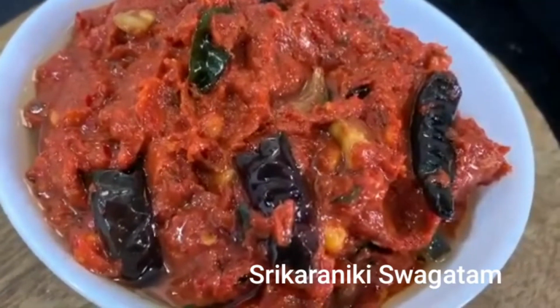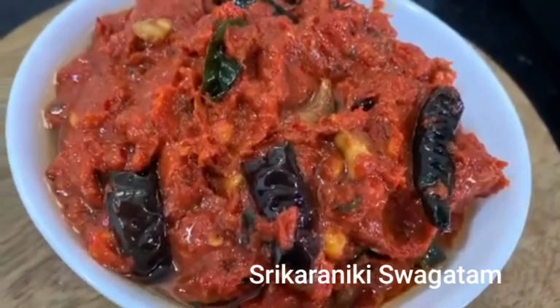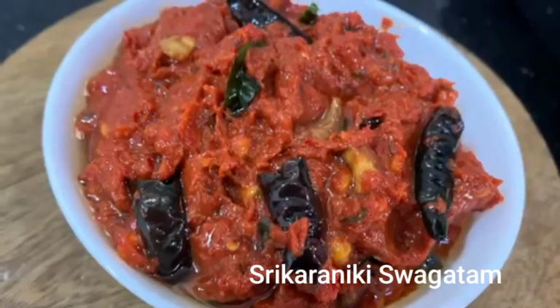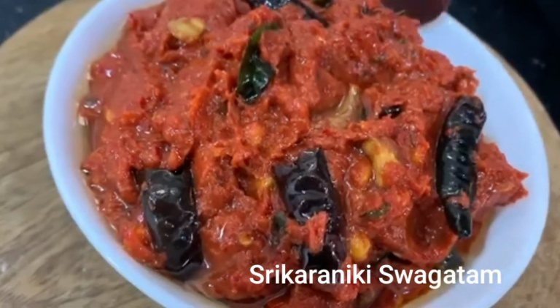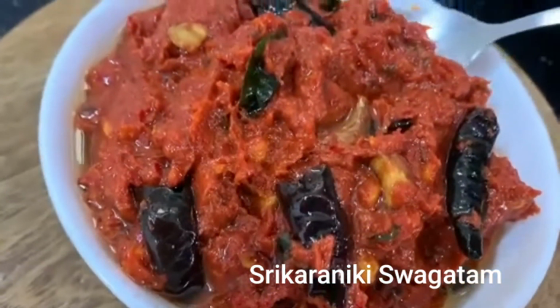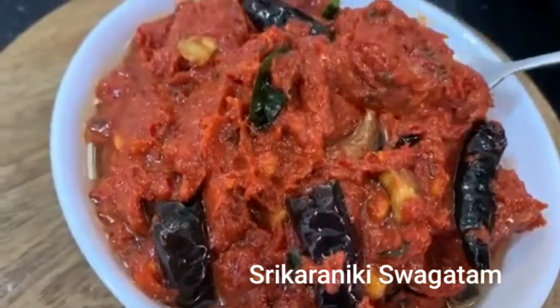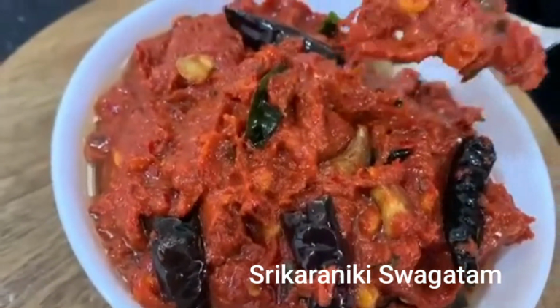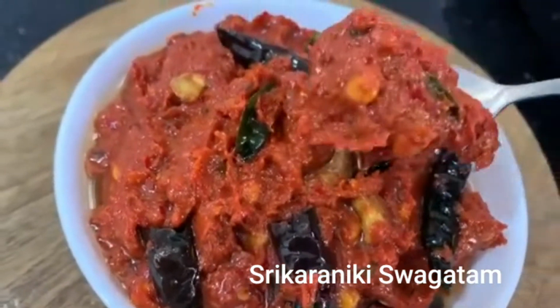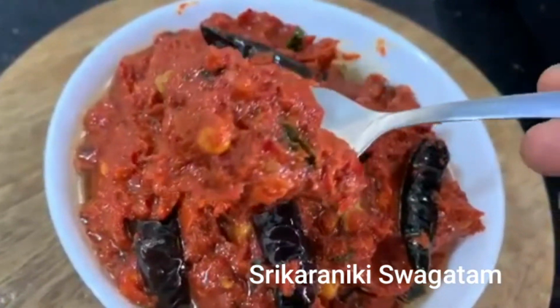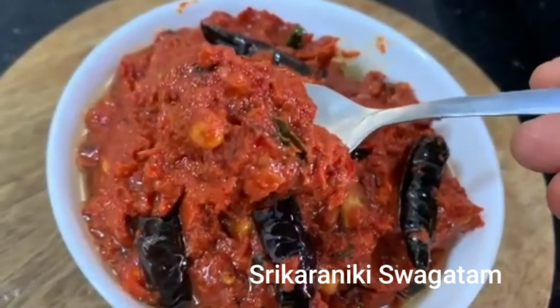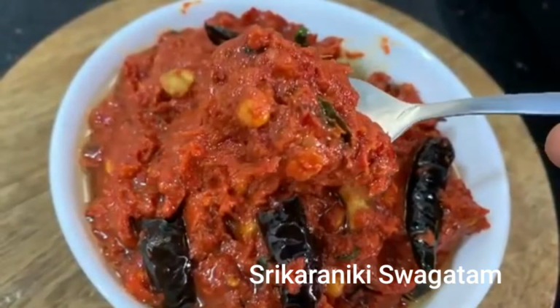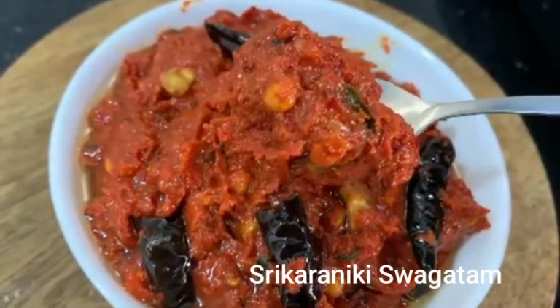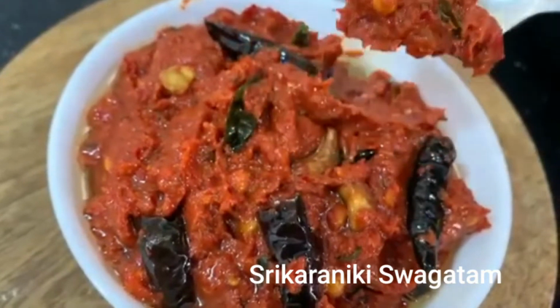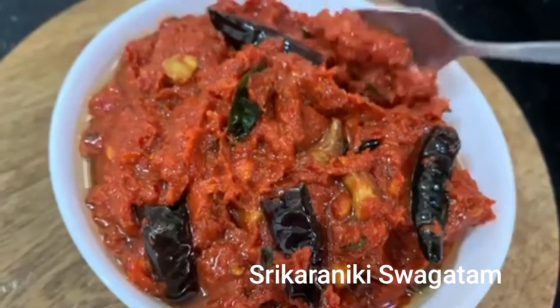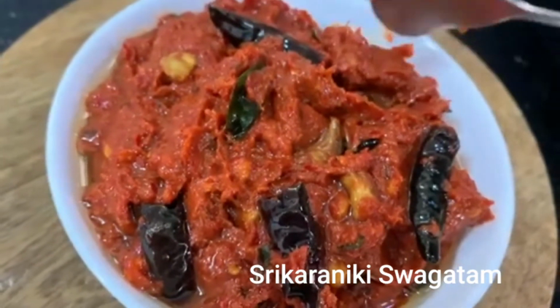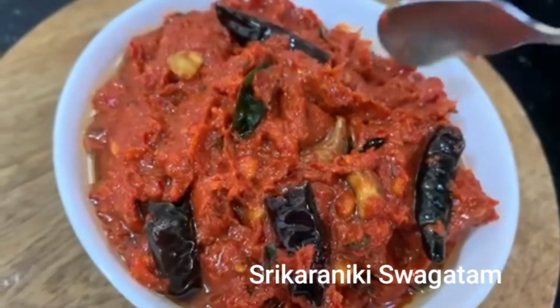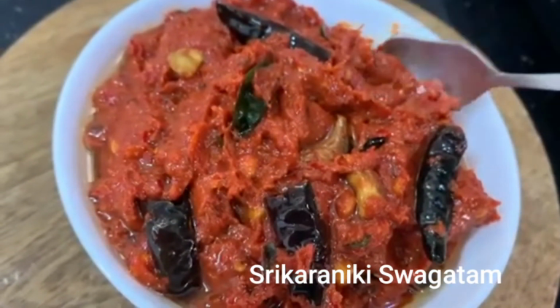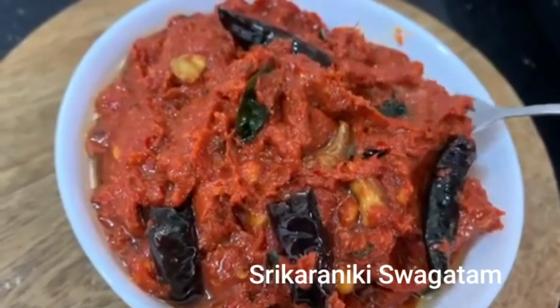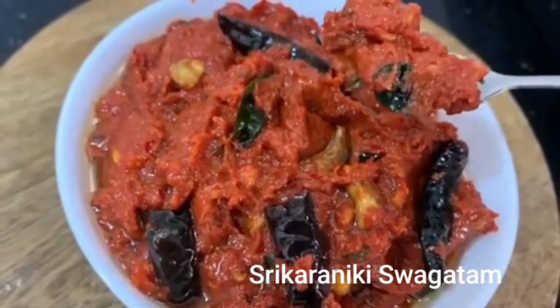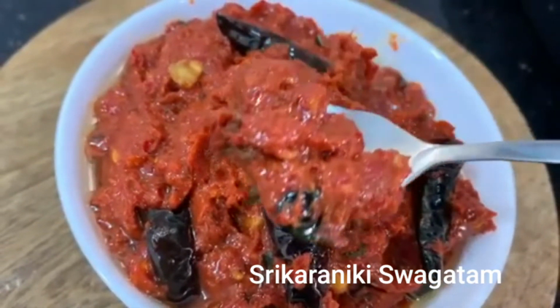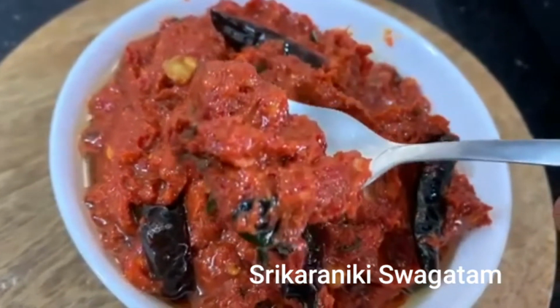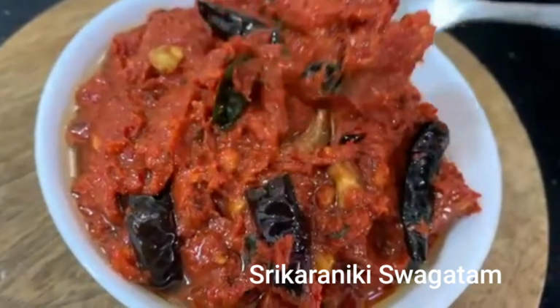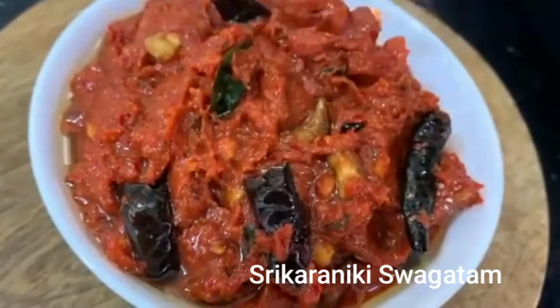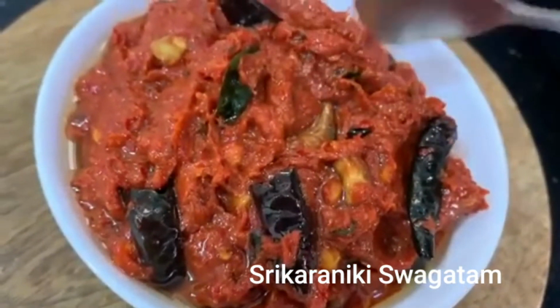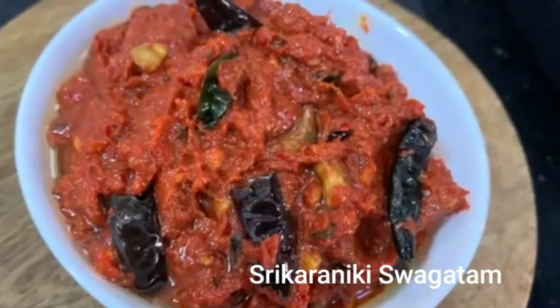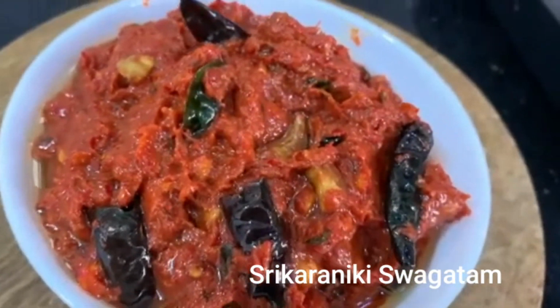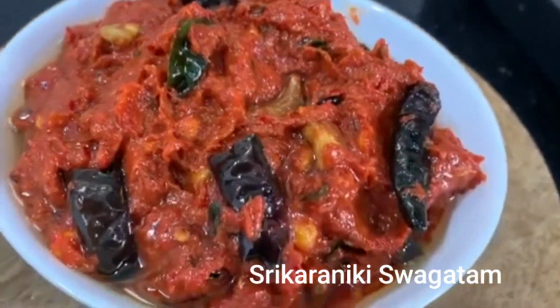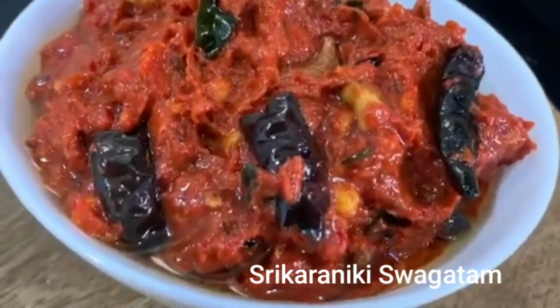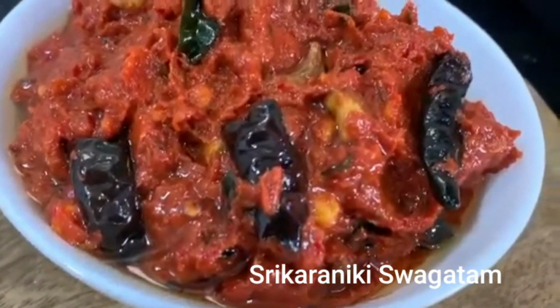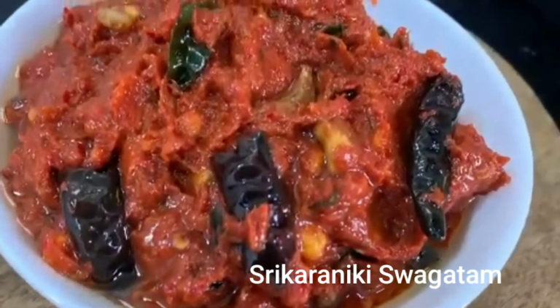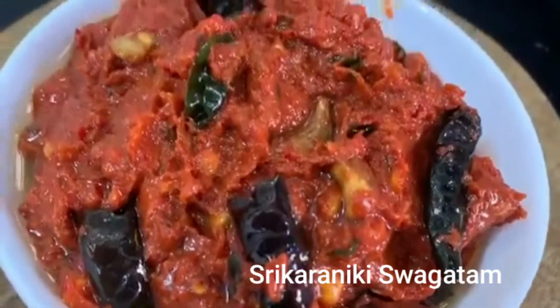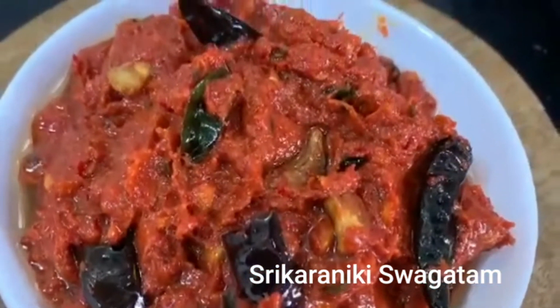This recipe is made in a very warm way. It is very warm.